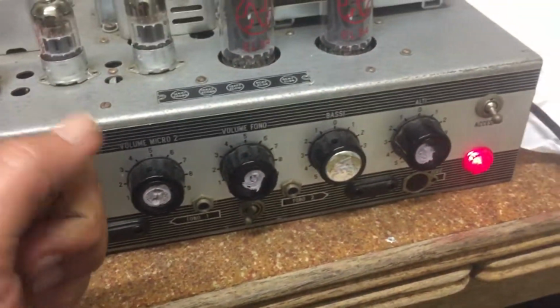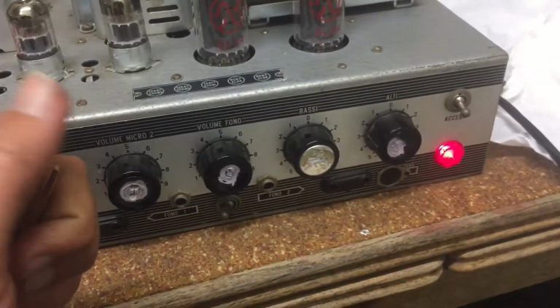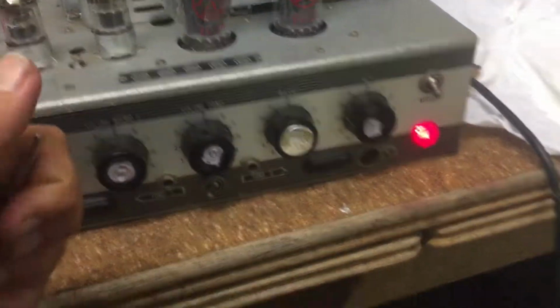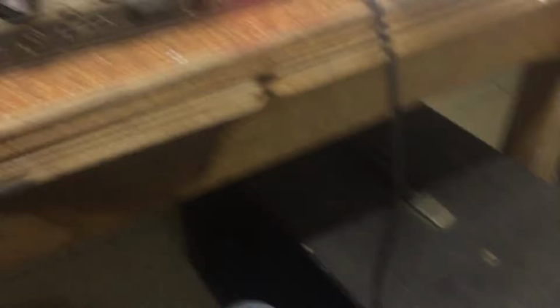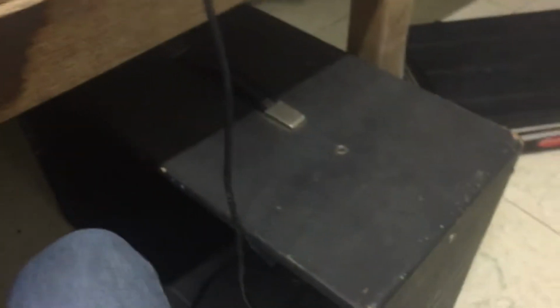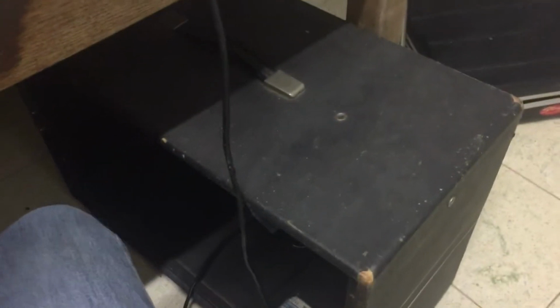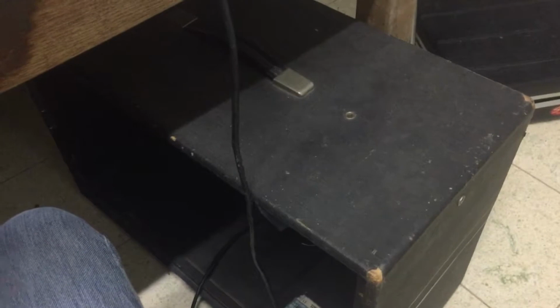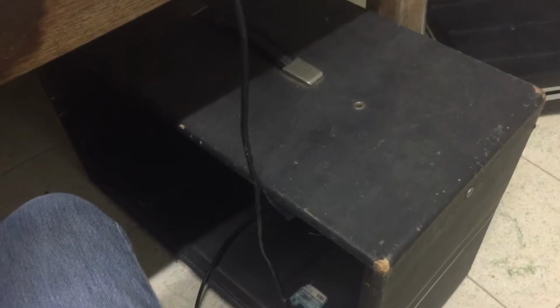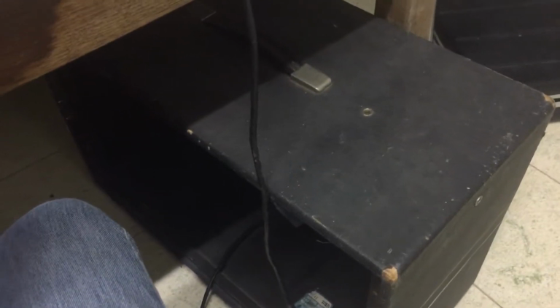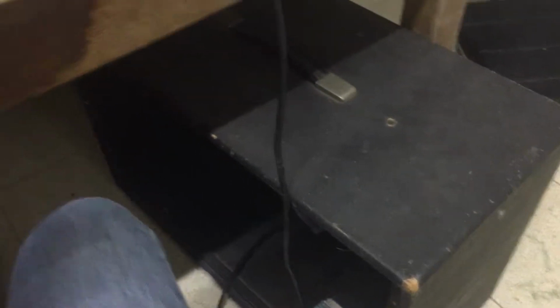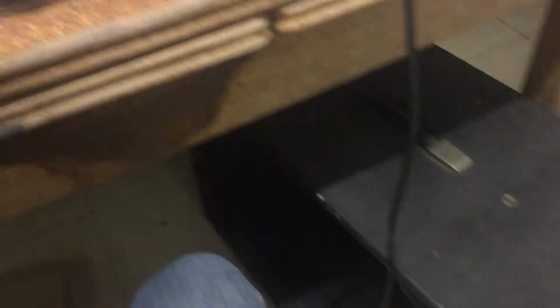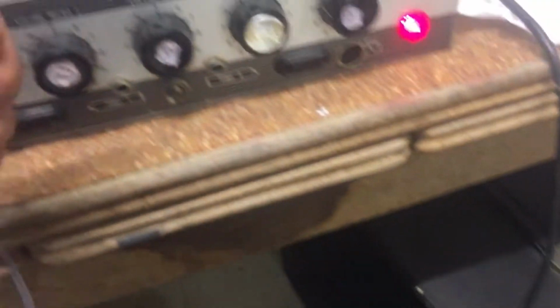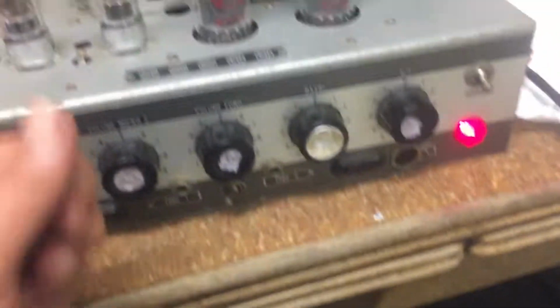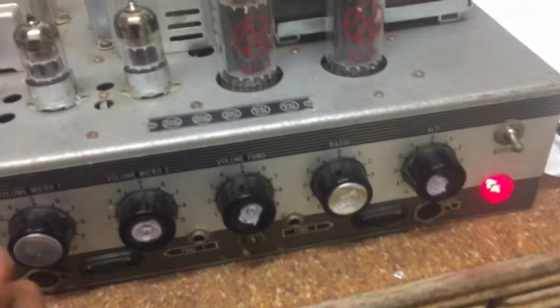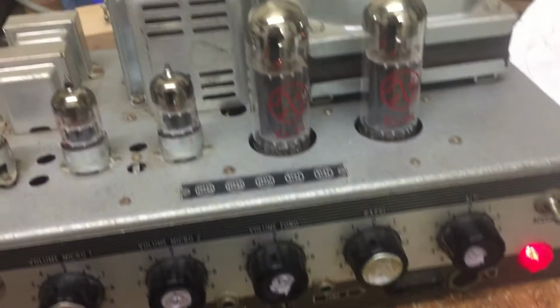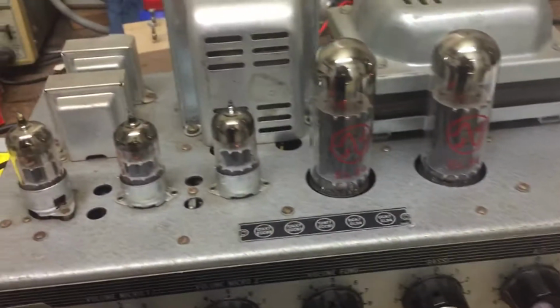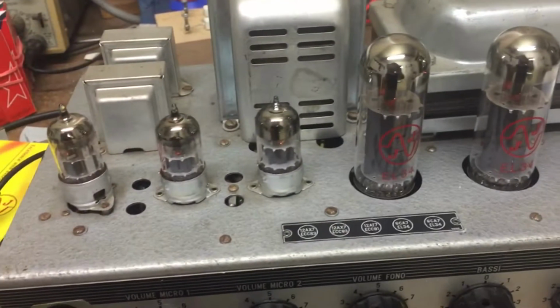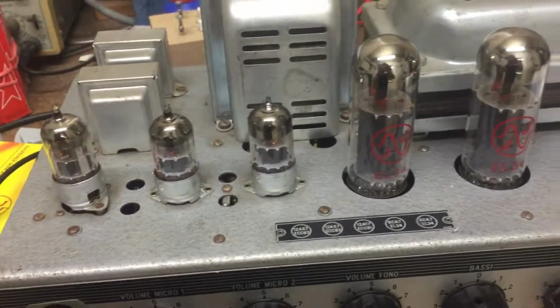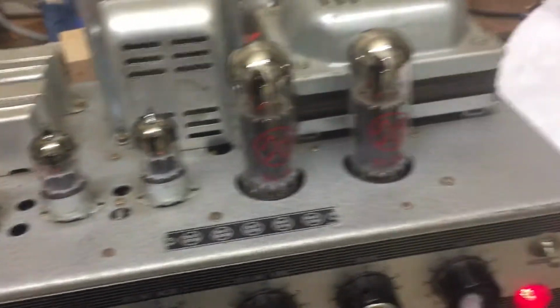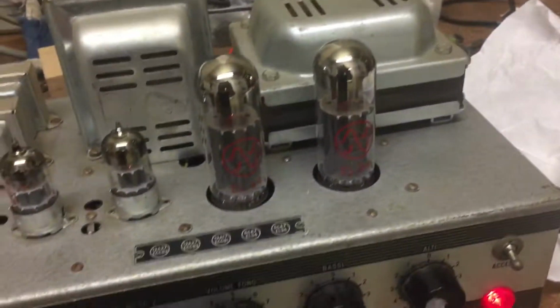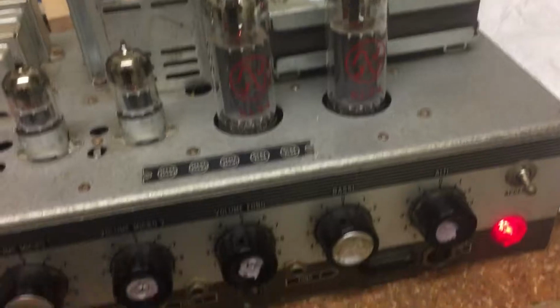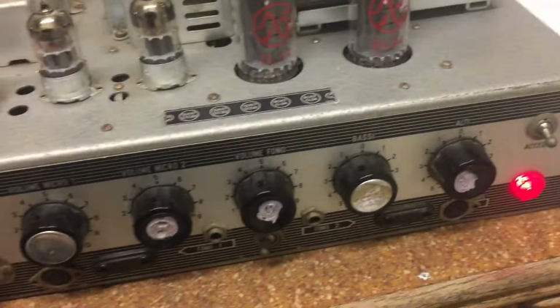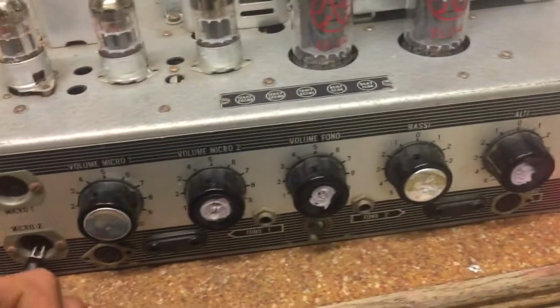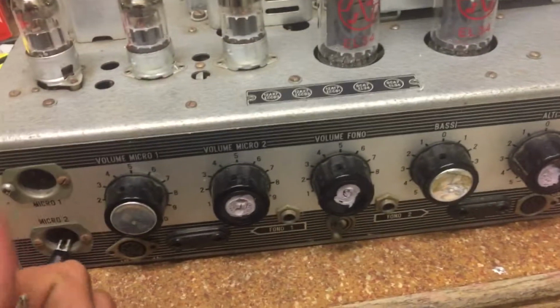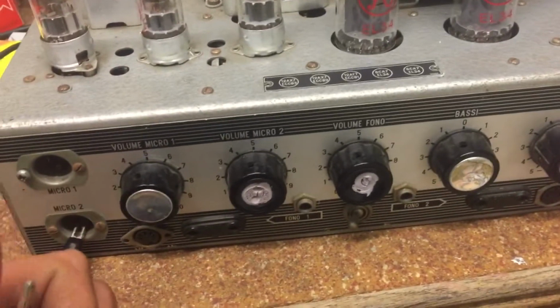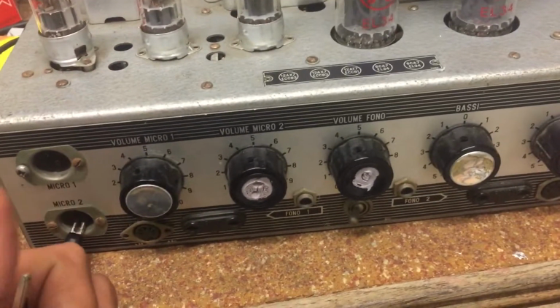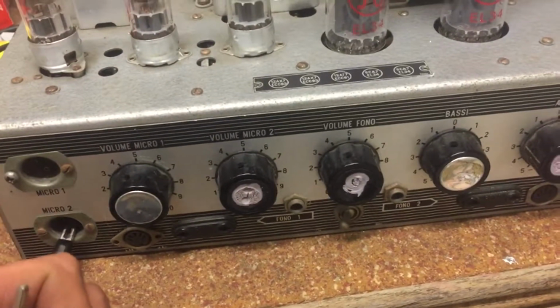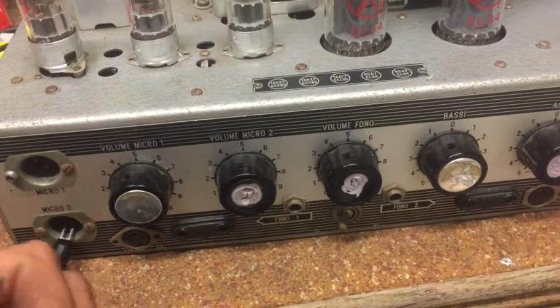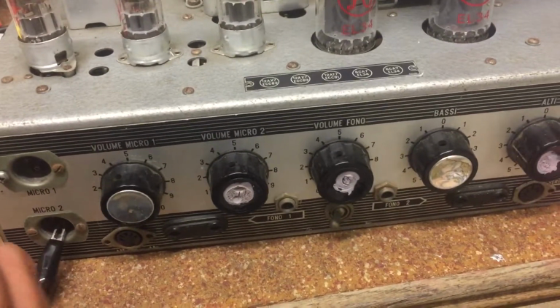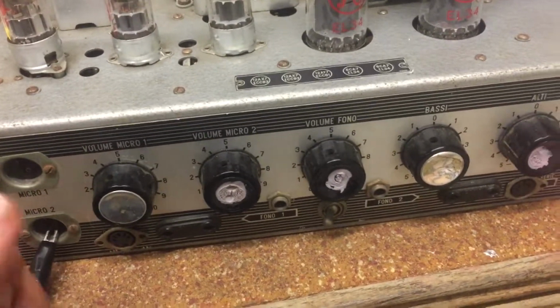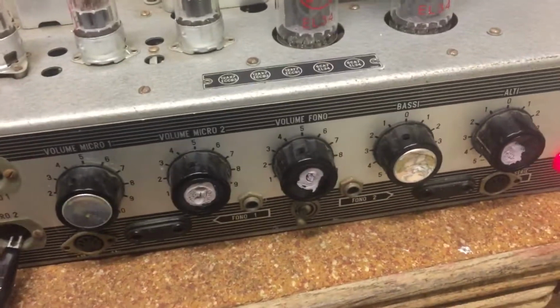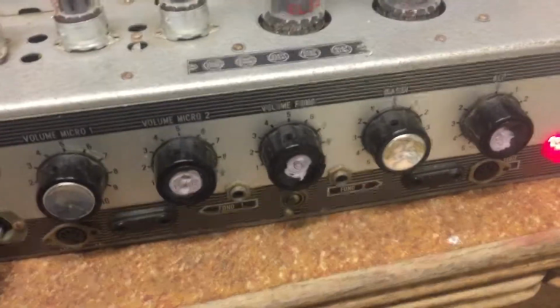No sound, unfortunately — nothing at all. No buzz, no hum, no nothing. All new tubes, so we'll be checking the bias in the next episode.